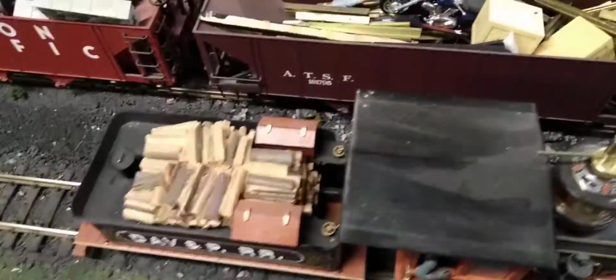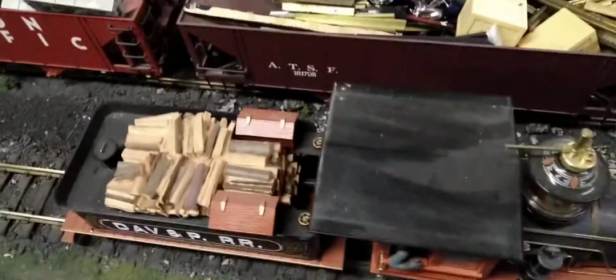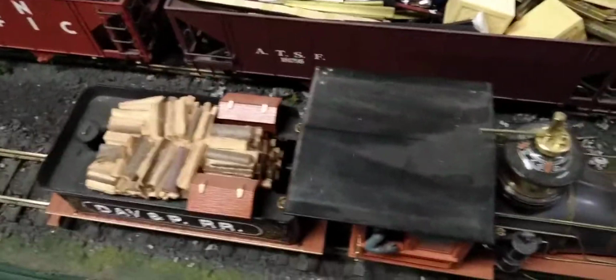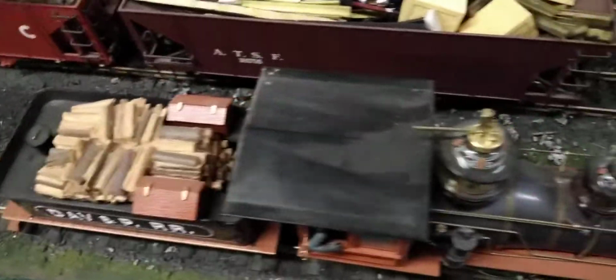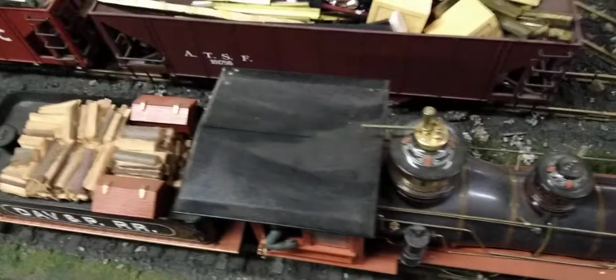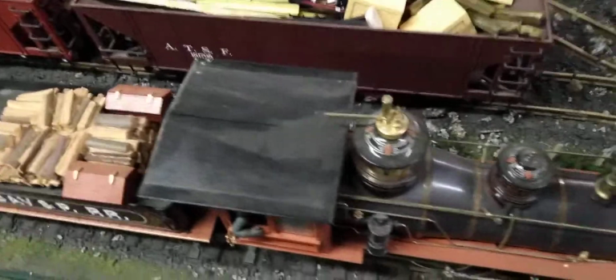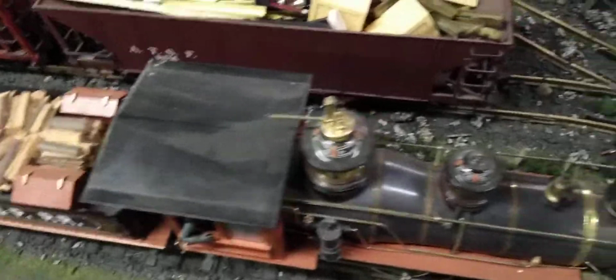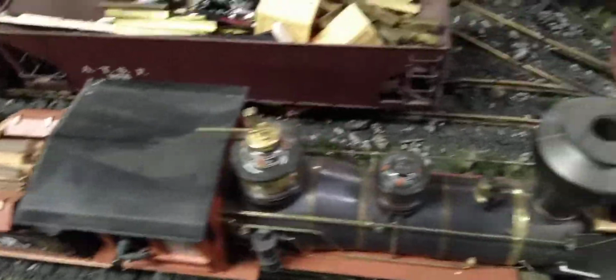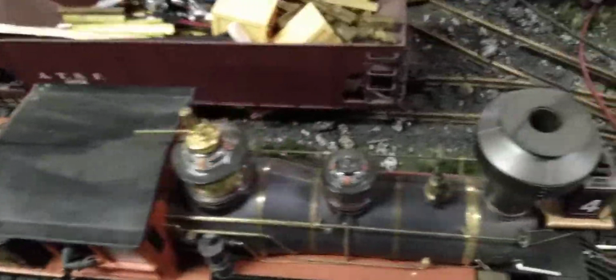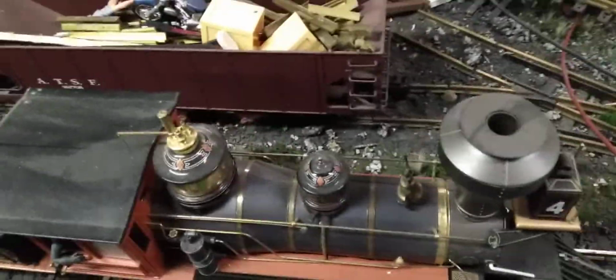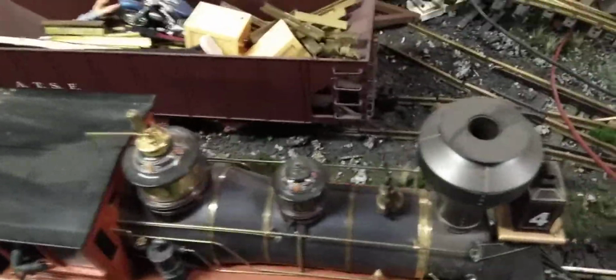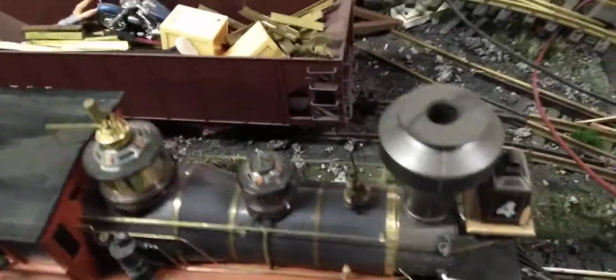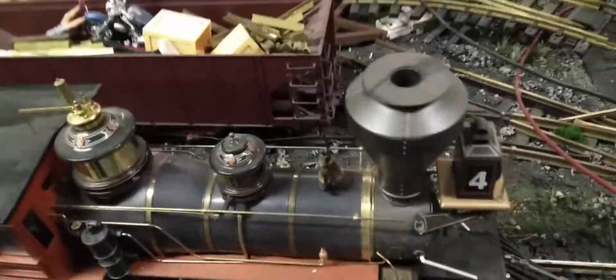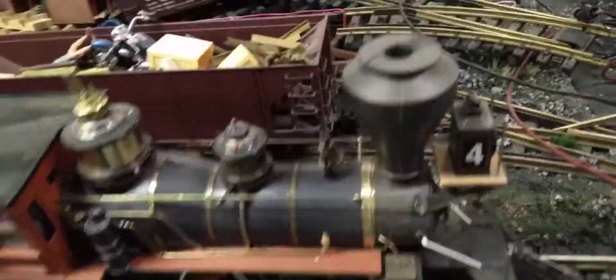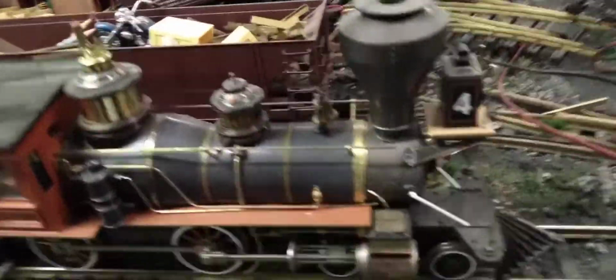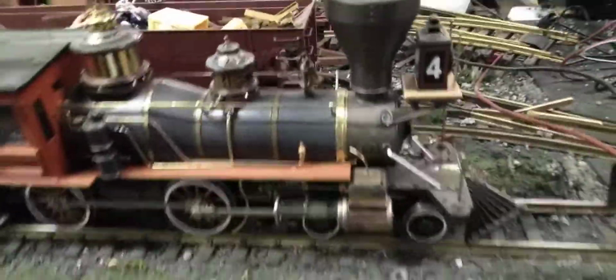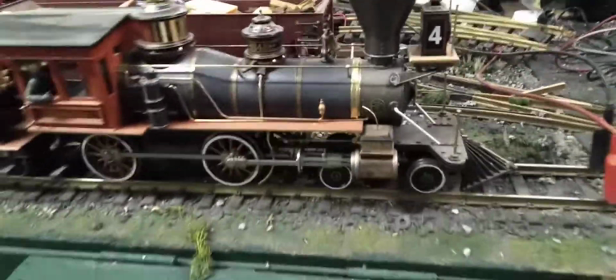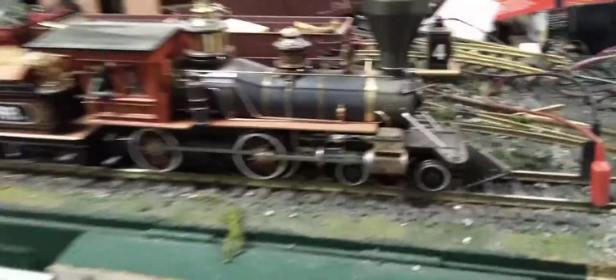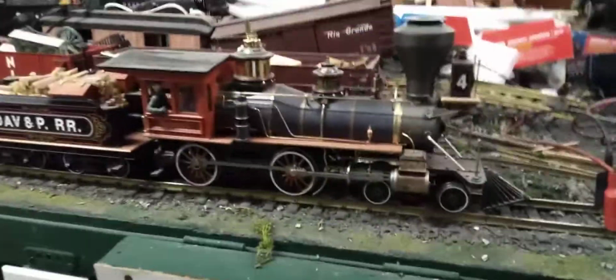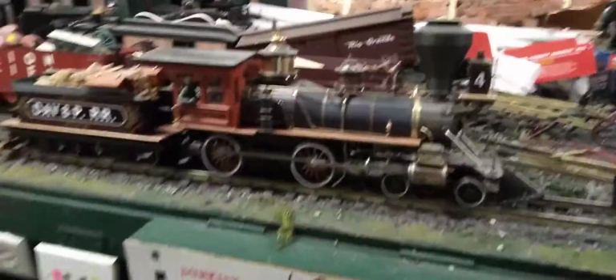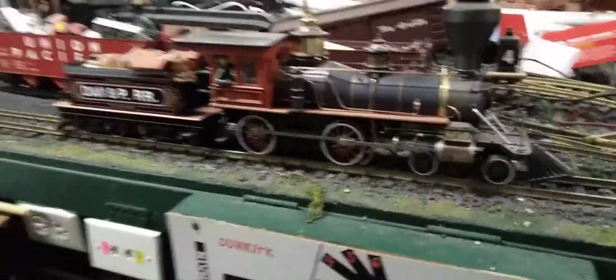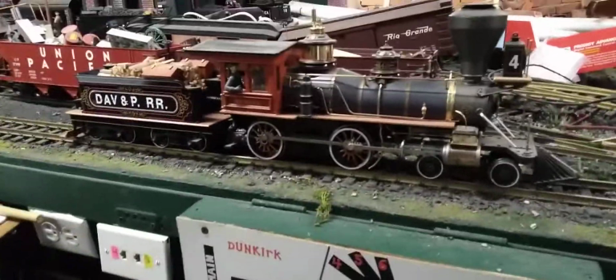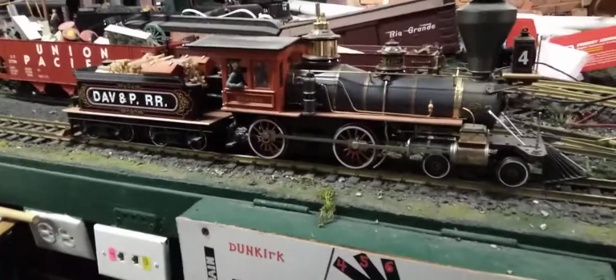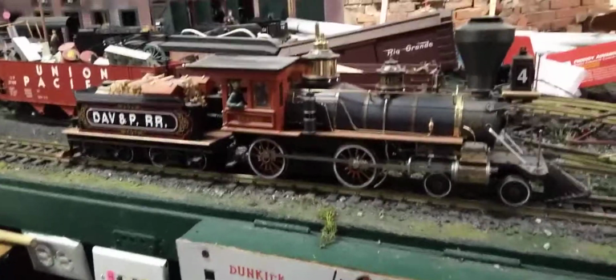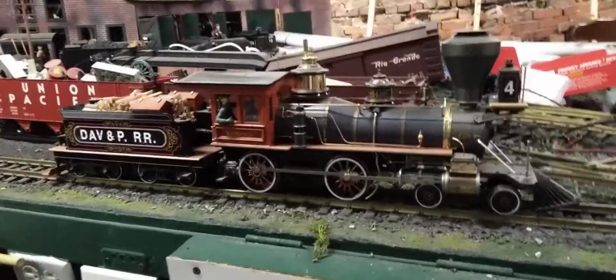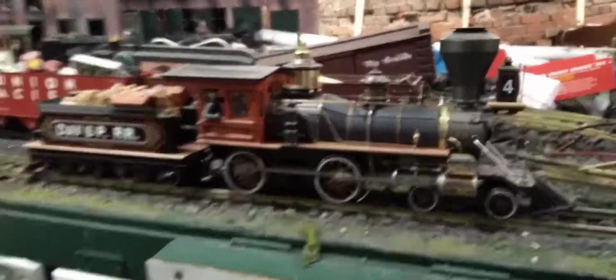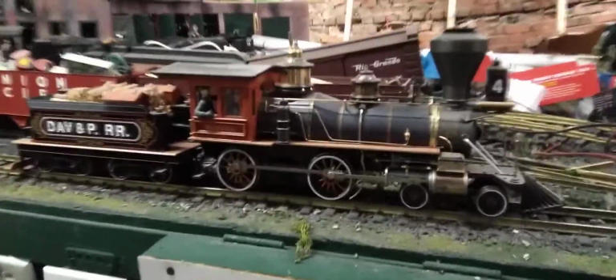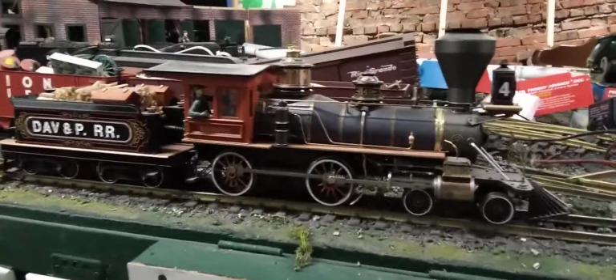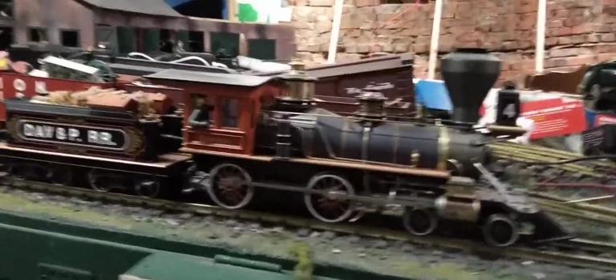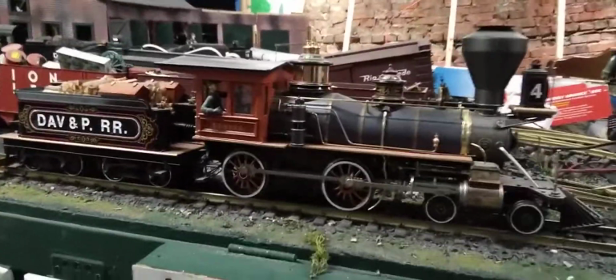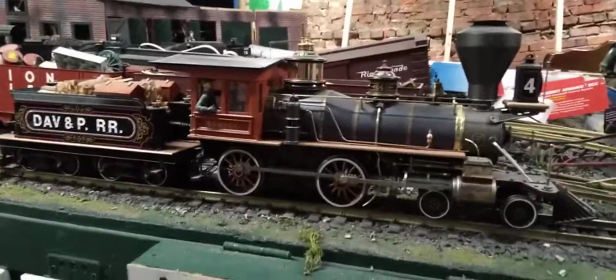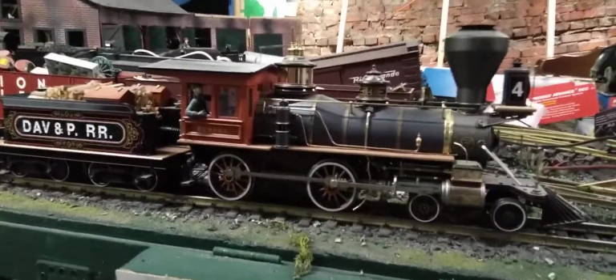She is a little dirty, but we don't charge extra for the dirt. She will be packaged nicely and shipped insured.